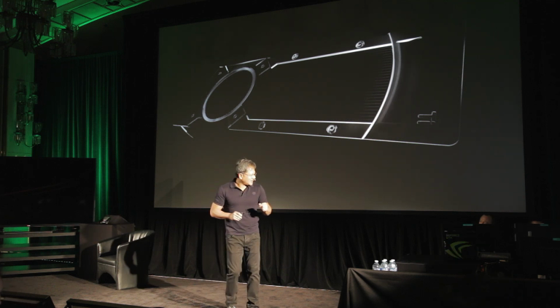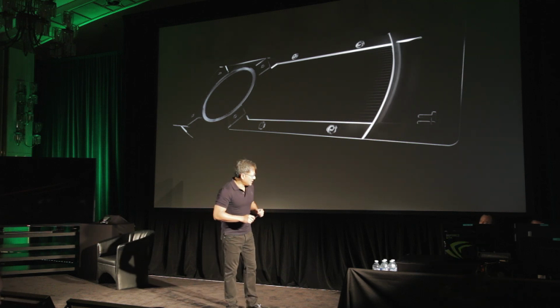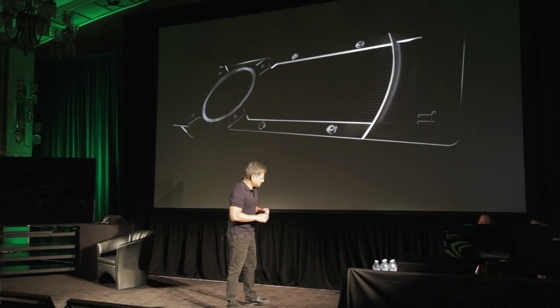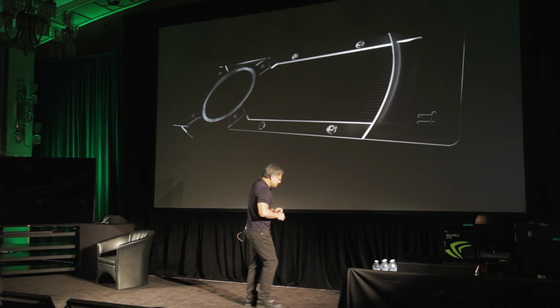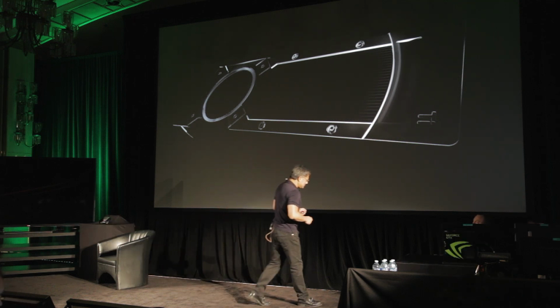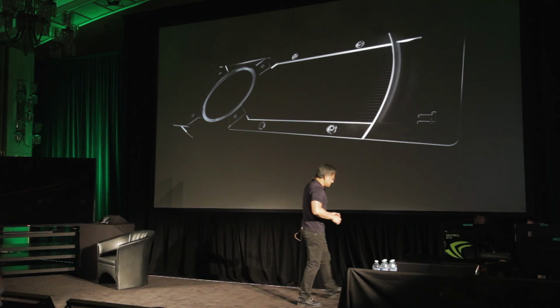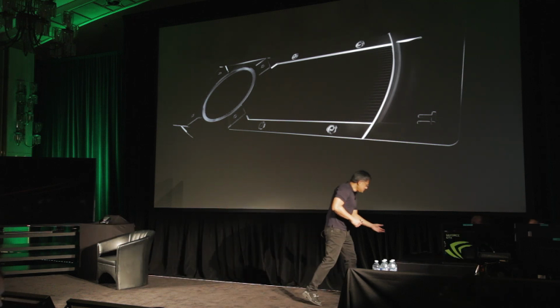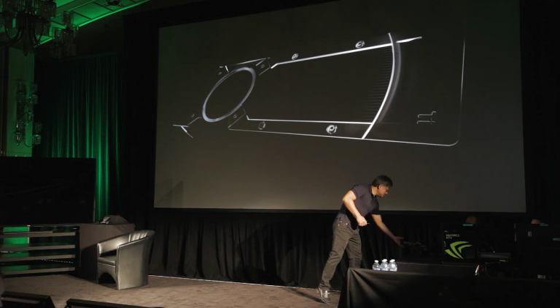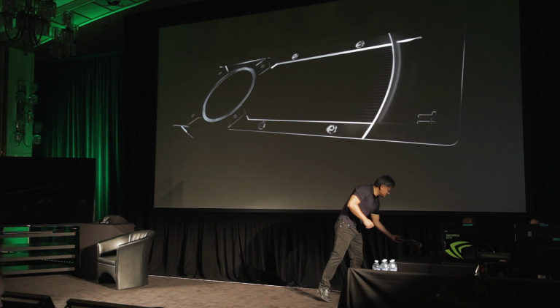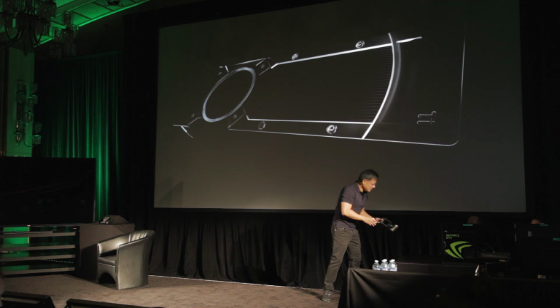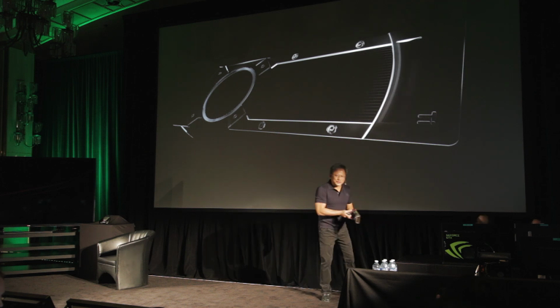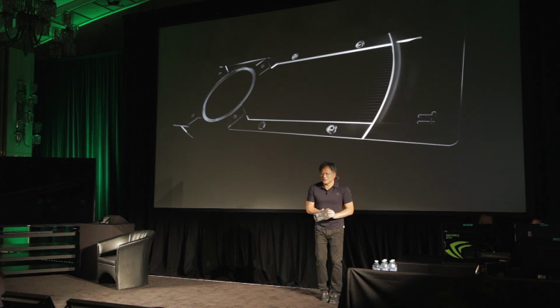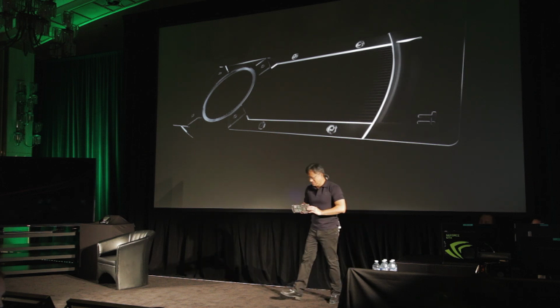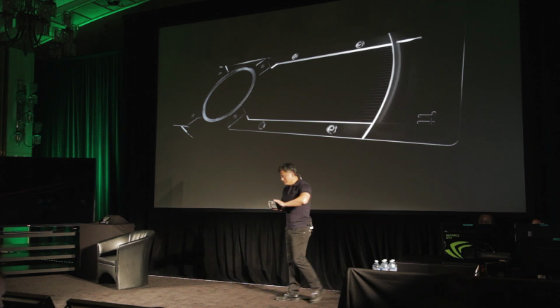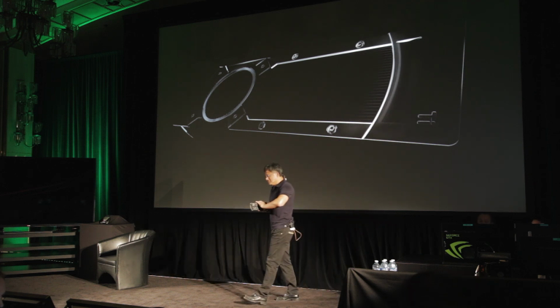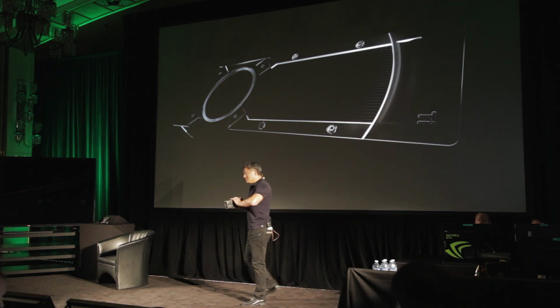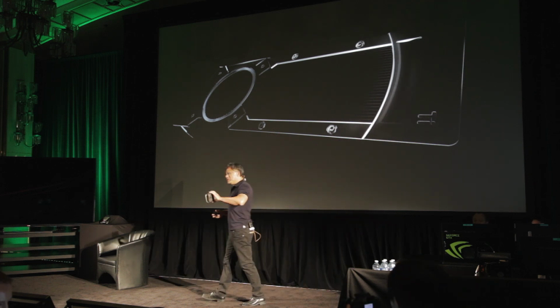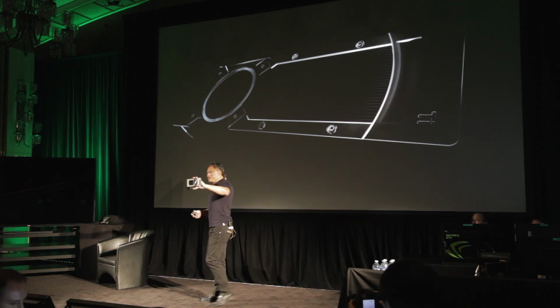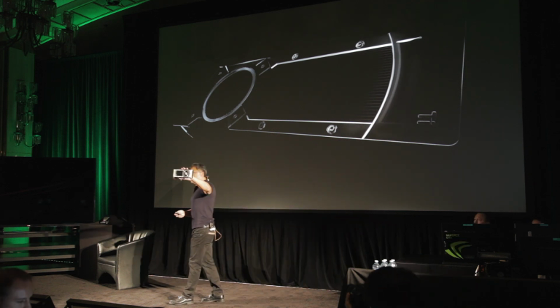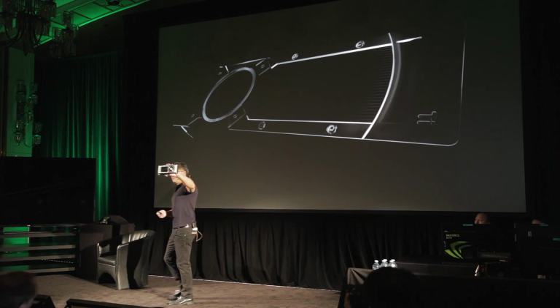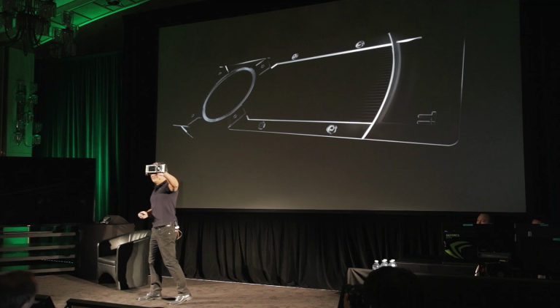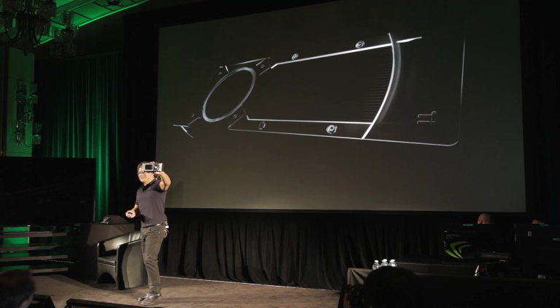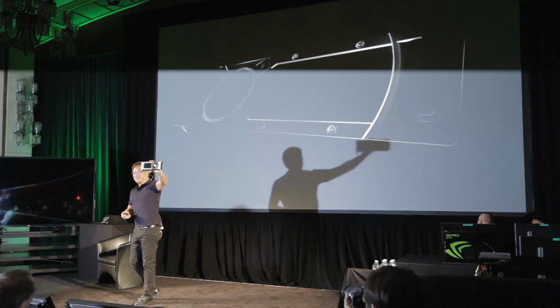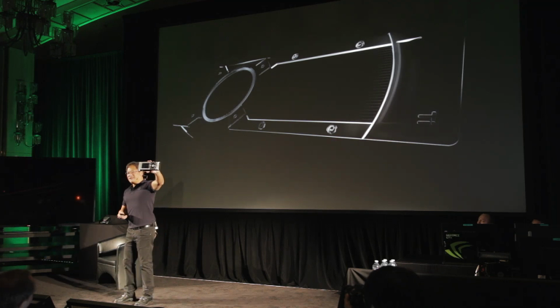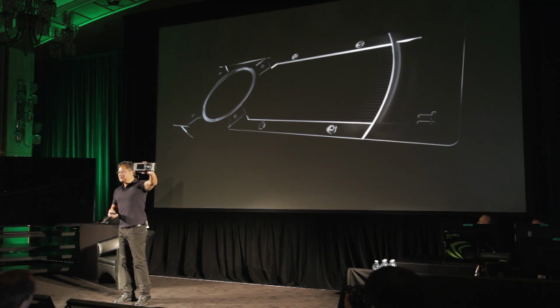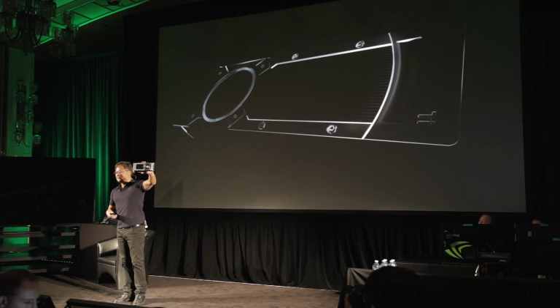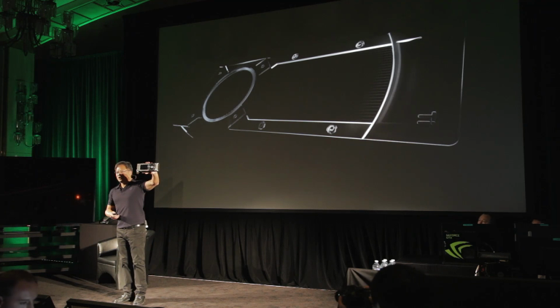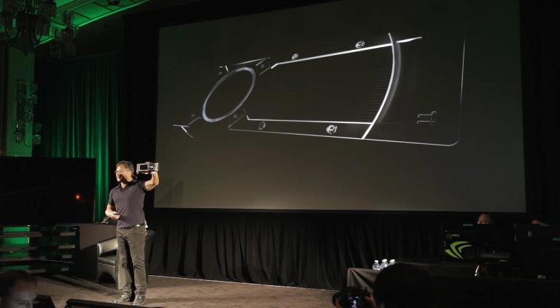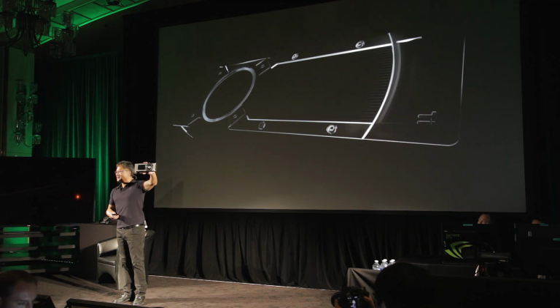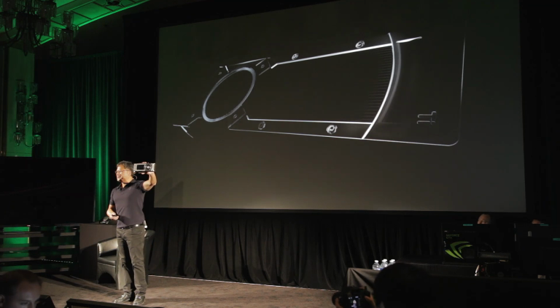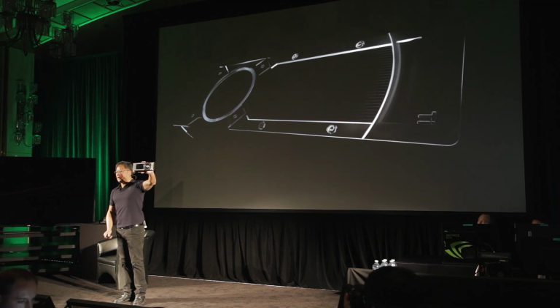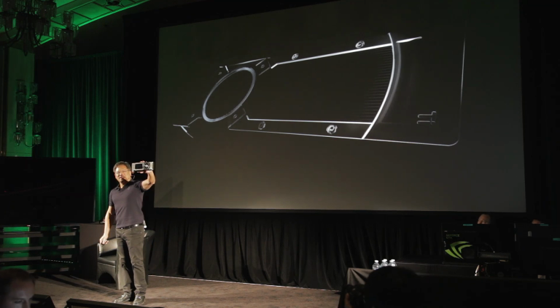we're announcing our new baby here. The industrial design is beautiful — the NVIDIA GTX 780 Ti.